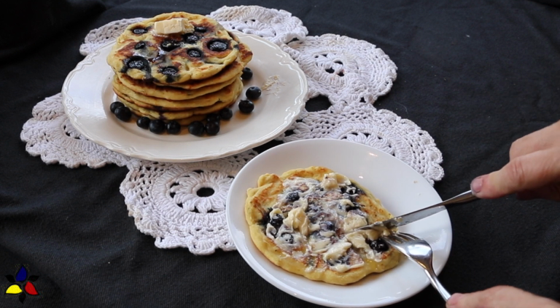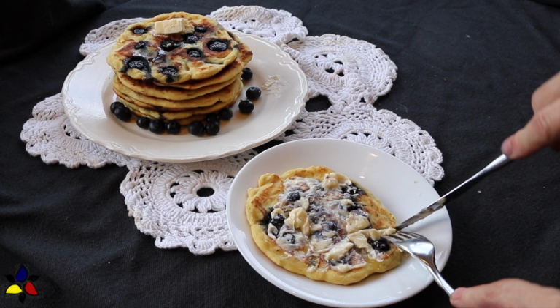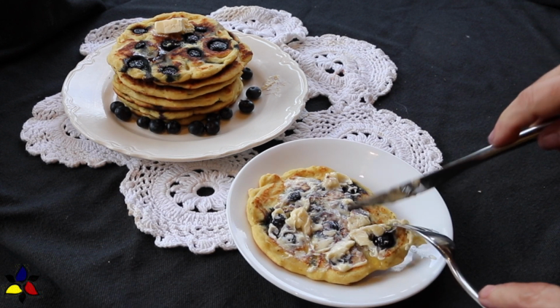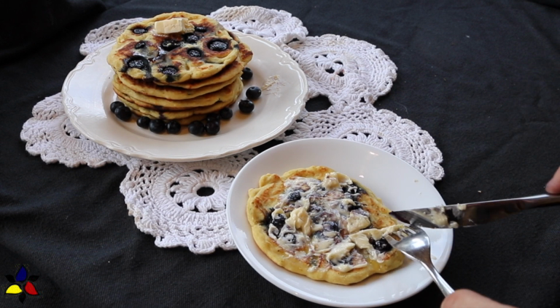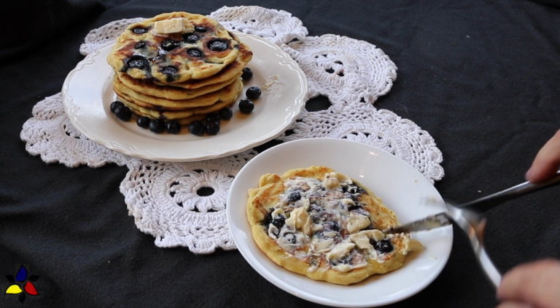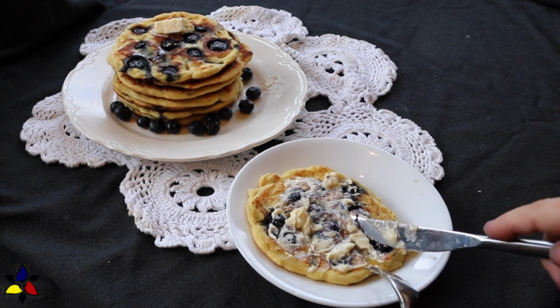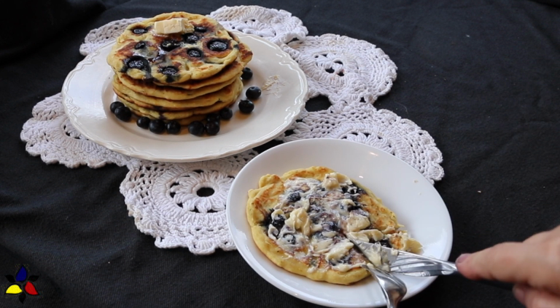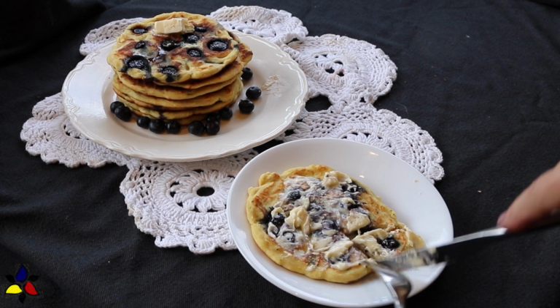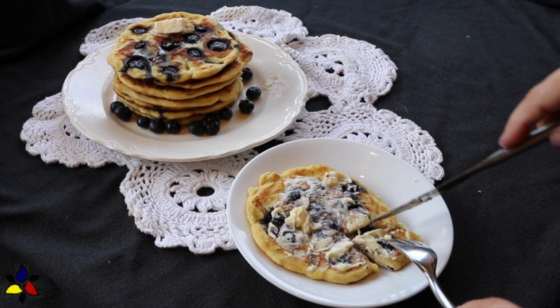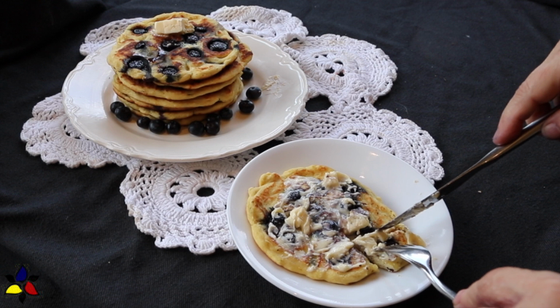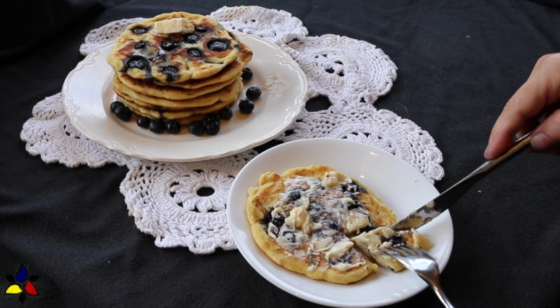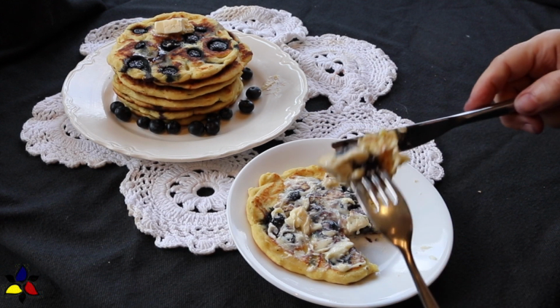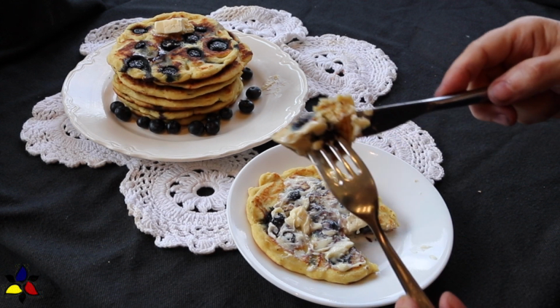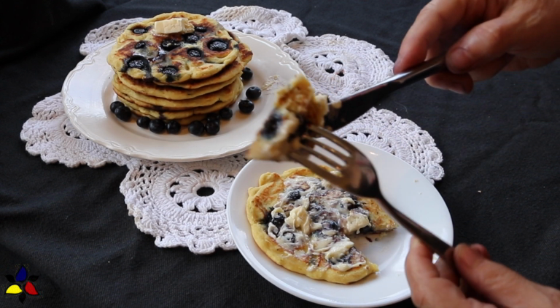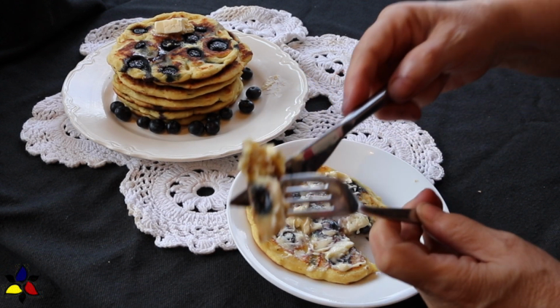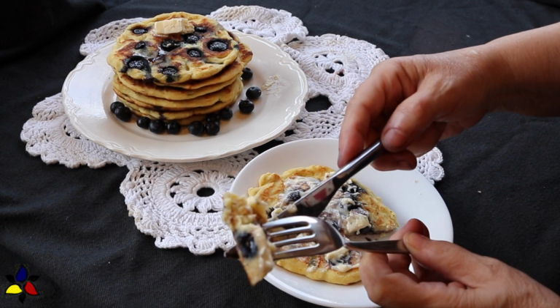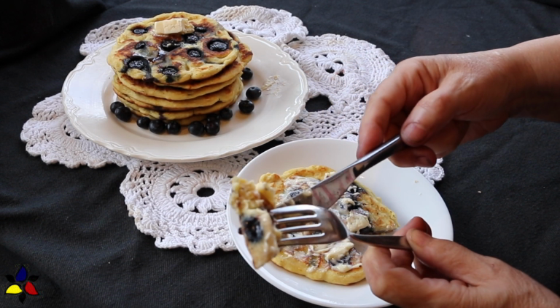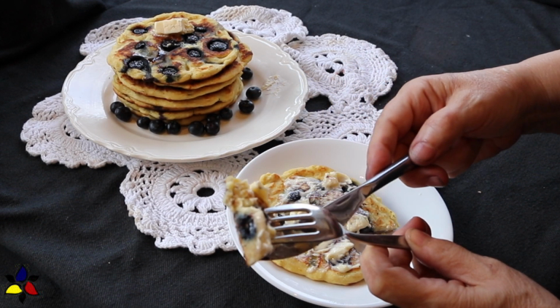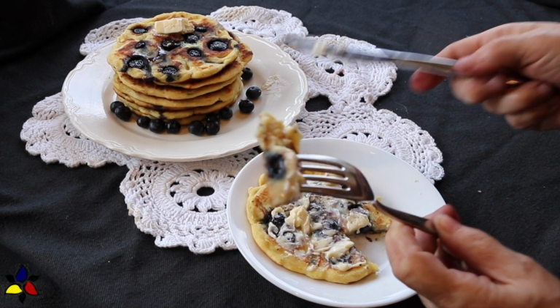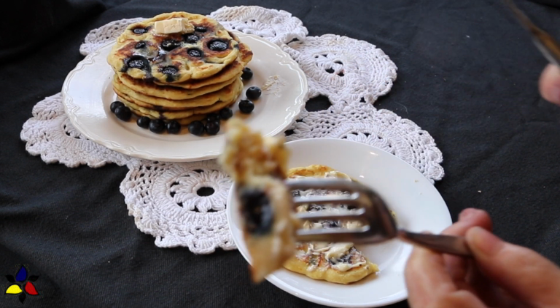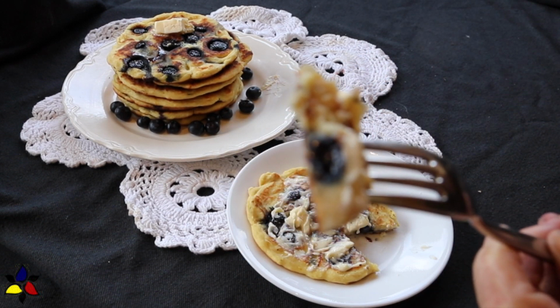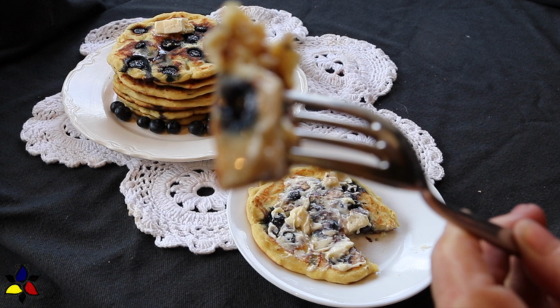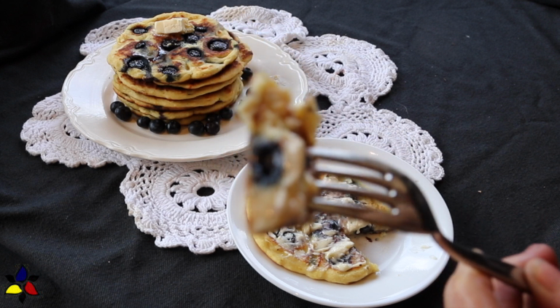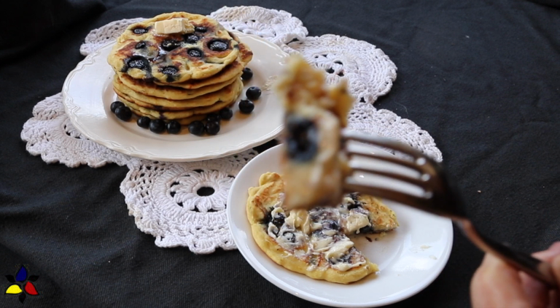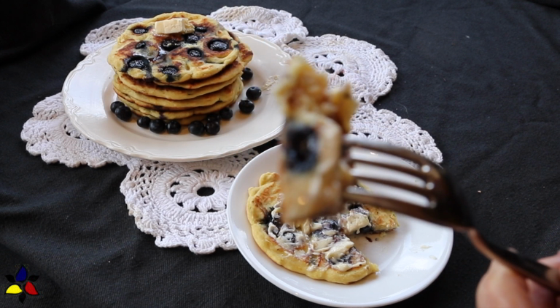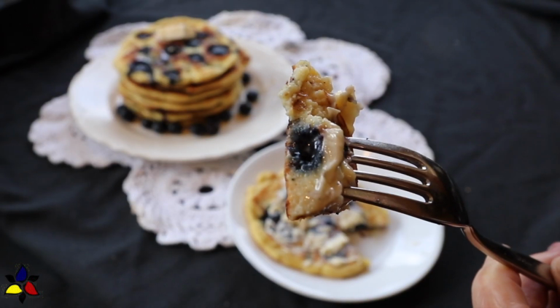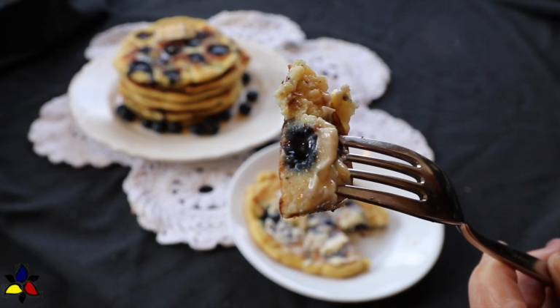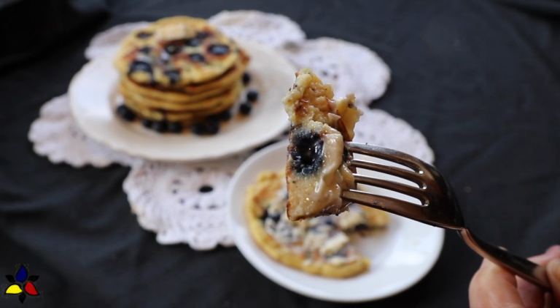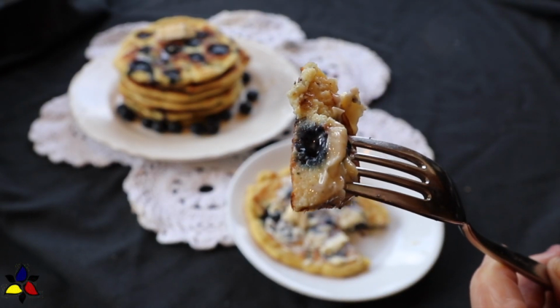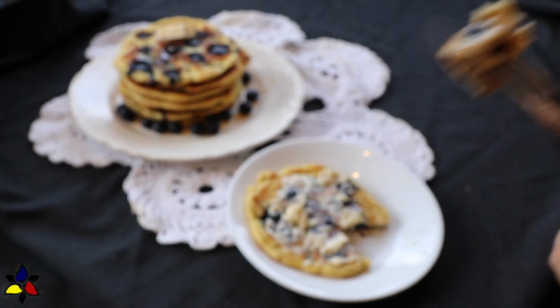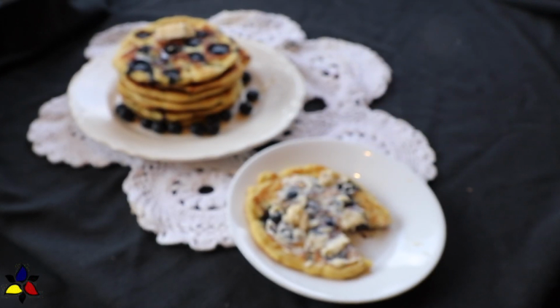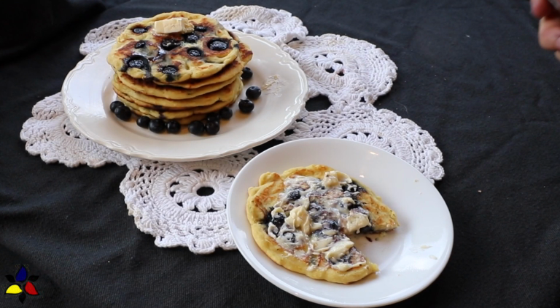I have a favor to ask. If you like my recipes and want to show your support, please watch the entire video all the way through to the end, because the YouTube algorithm is geared towards watch time and that affects when I'm recommended.